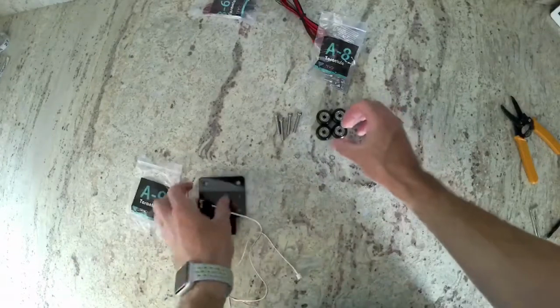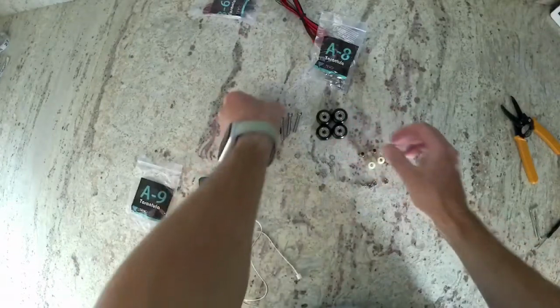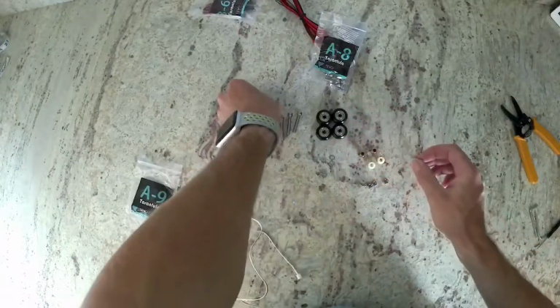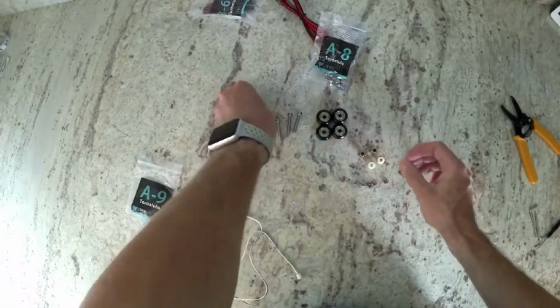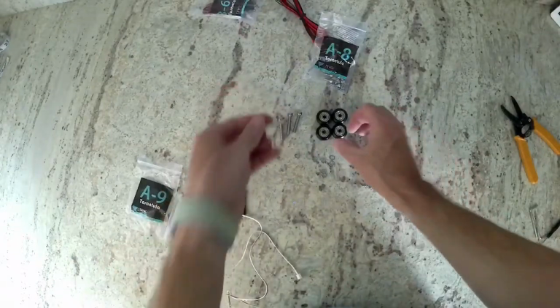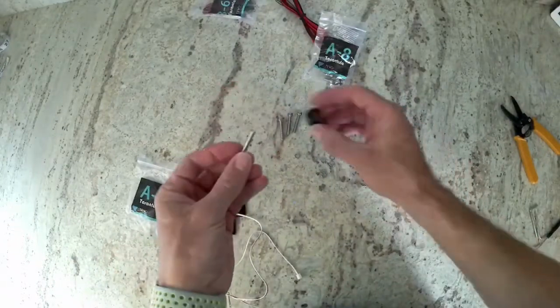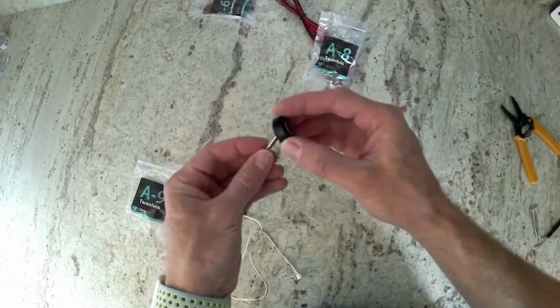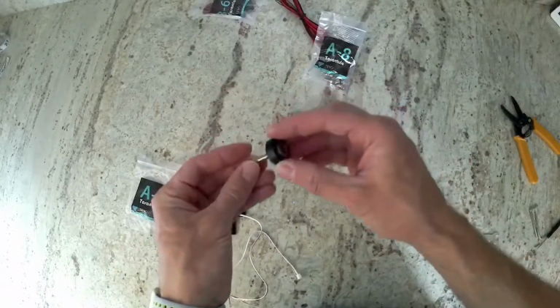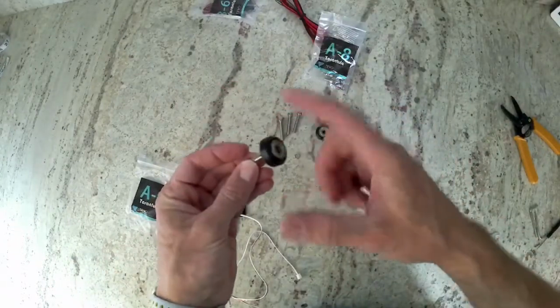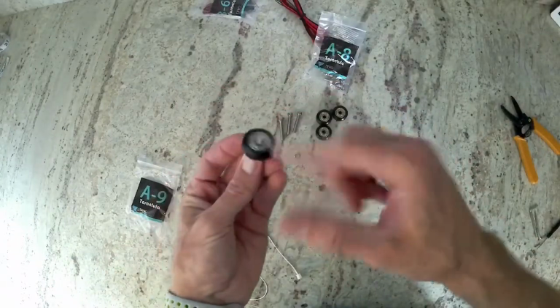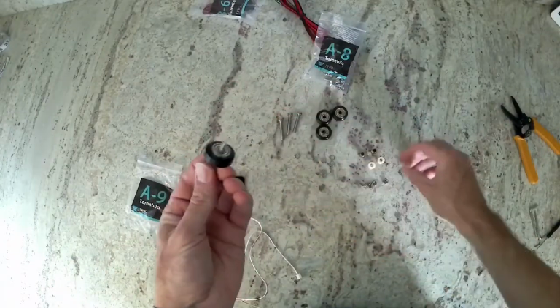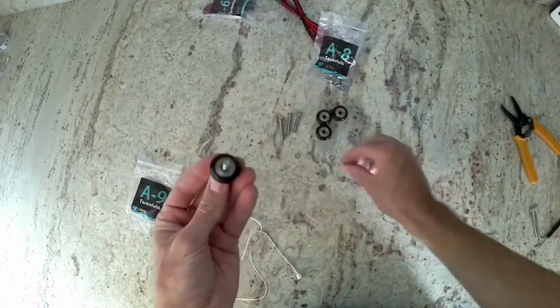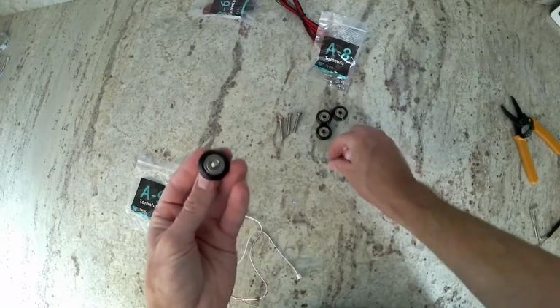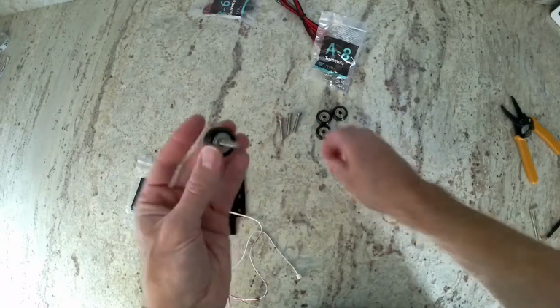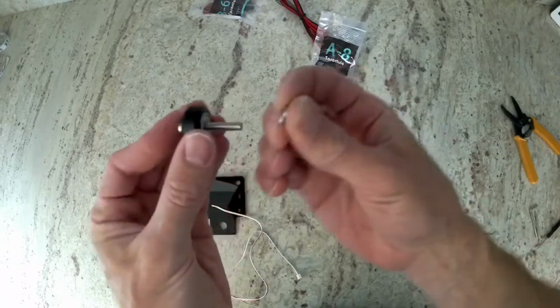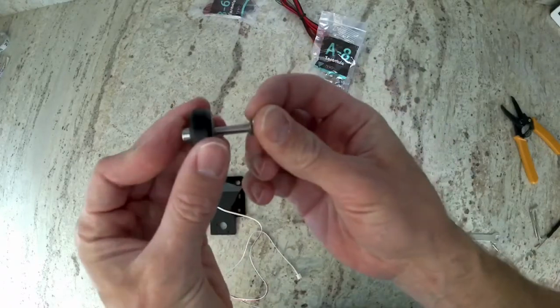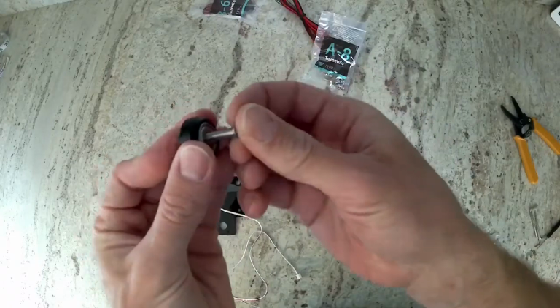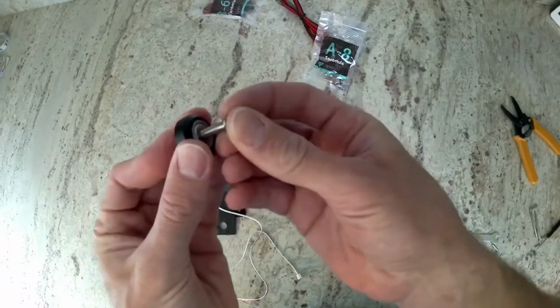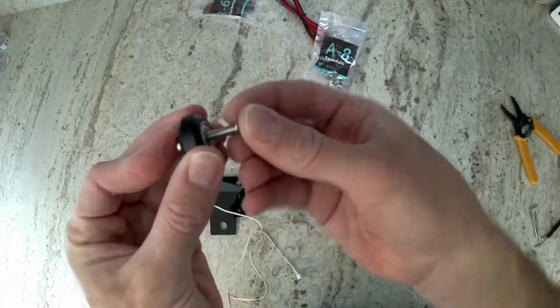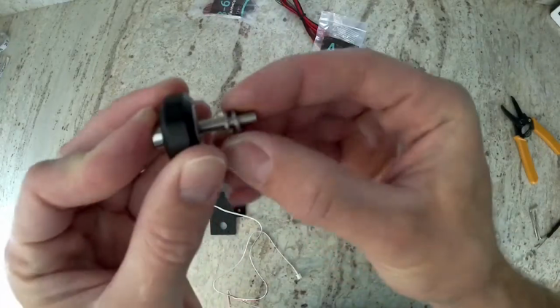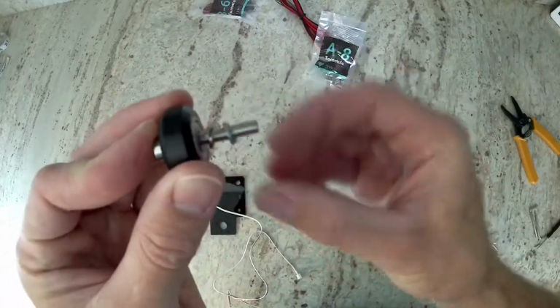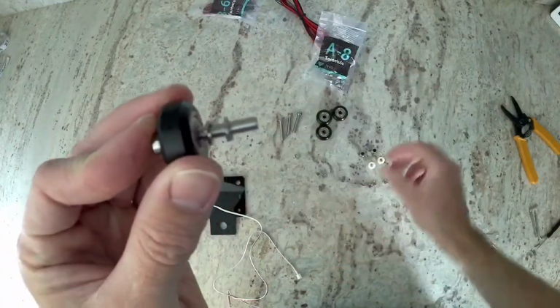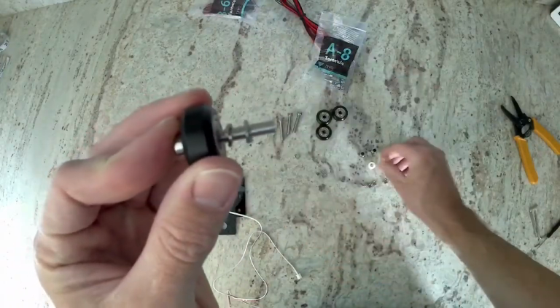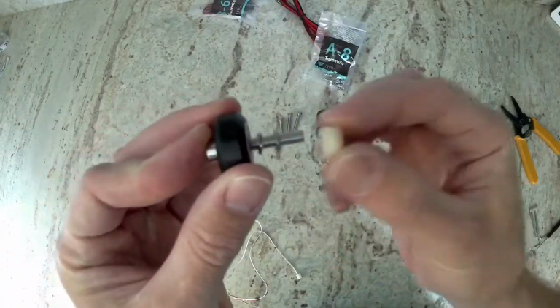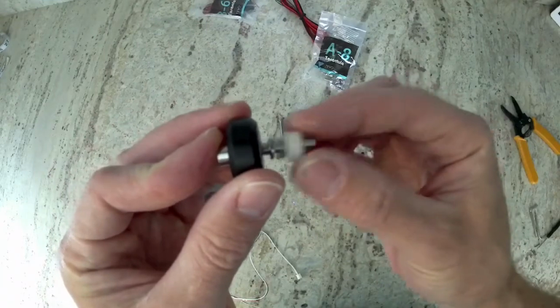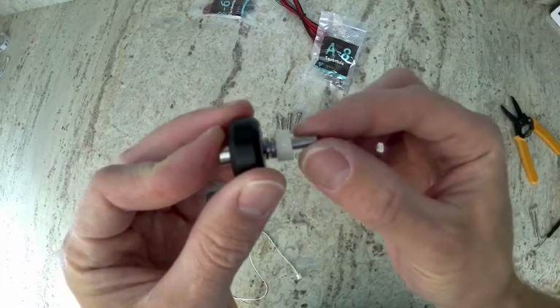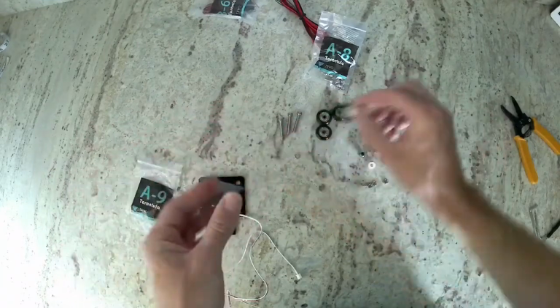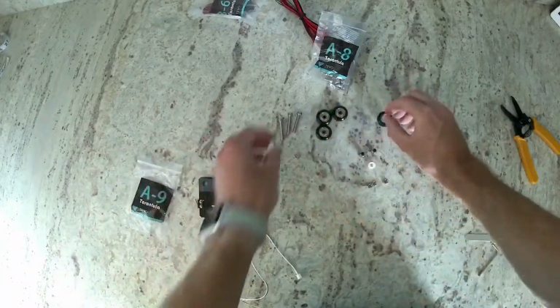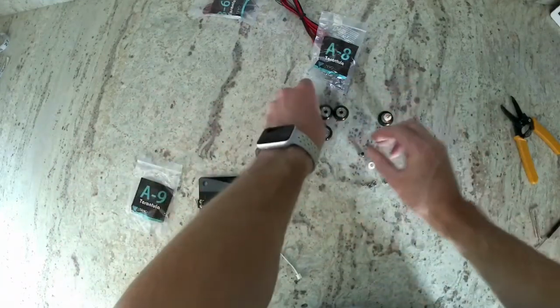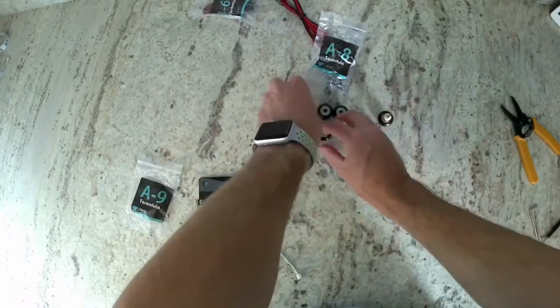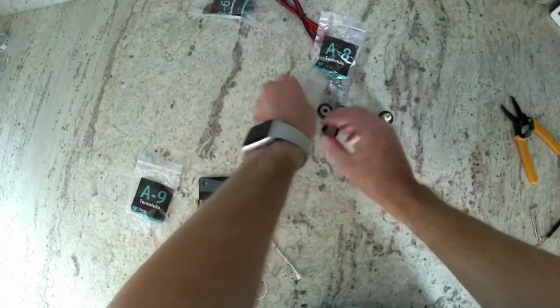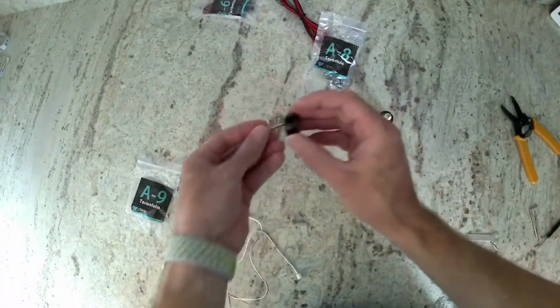Go ahead and use some pliers and a wrench to tighten down those bolts and nuts. Now back to building the Delrun idlers. Just as before, we're going to put a Delrun idler on, two lock washers, and a nylon spacer. Repeat this process once.